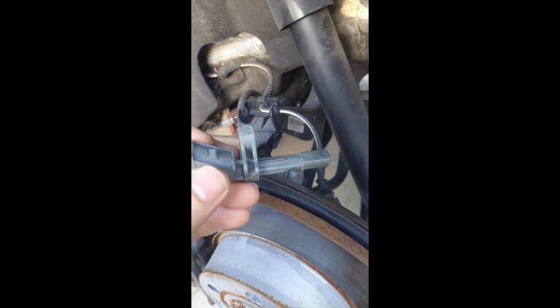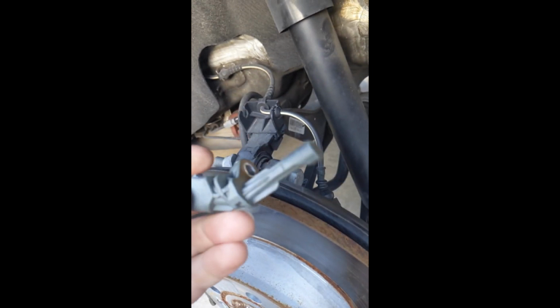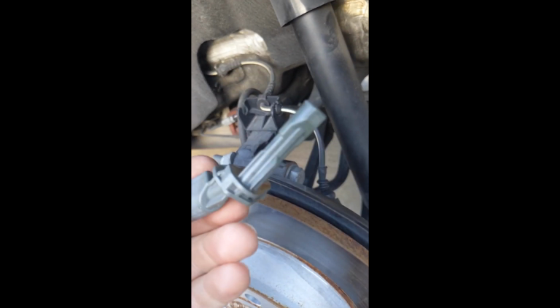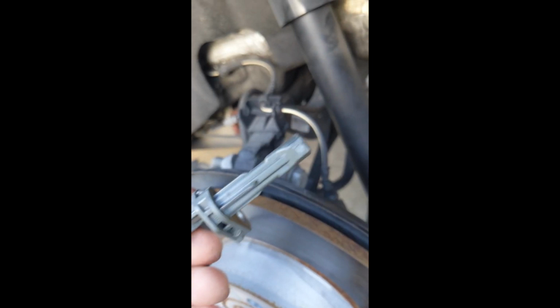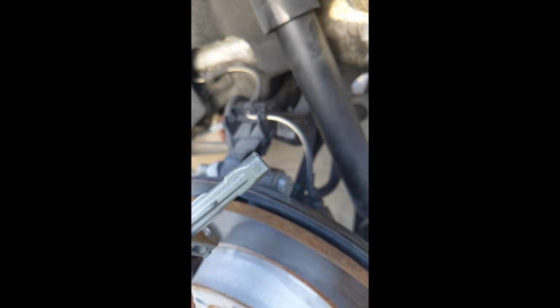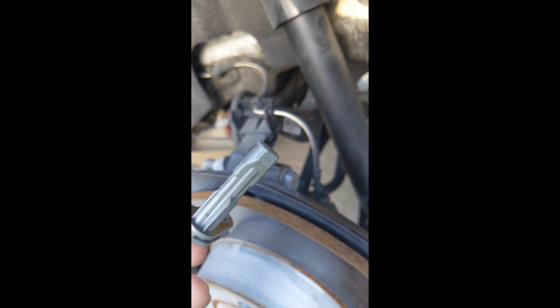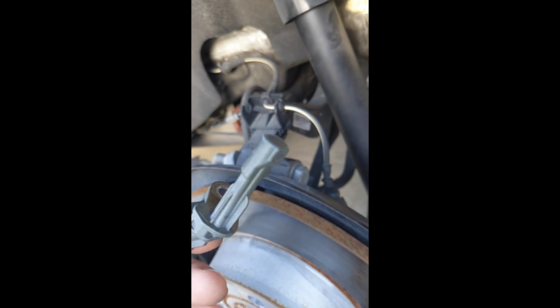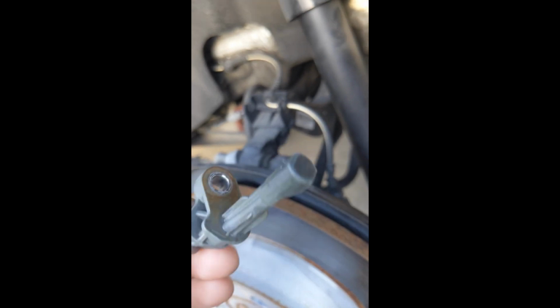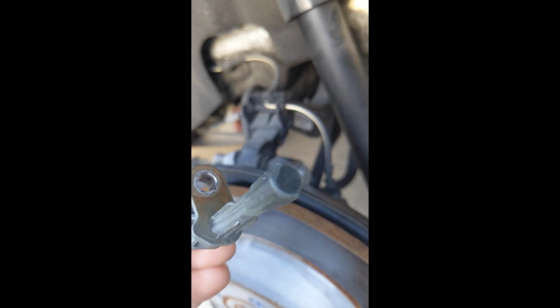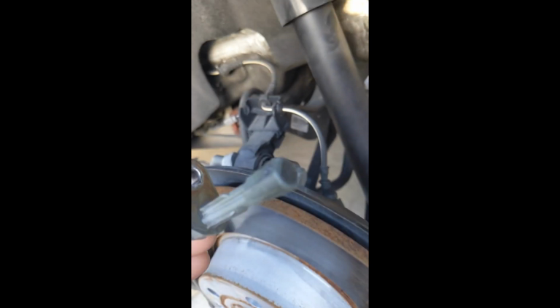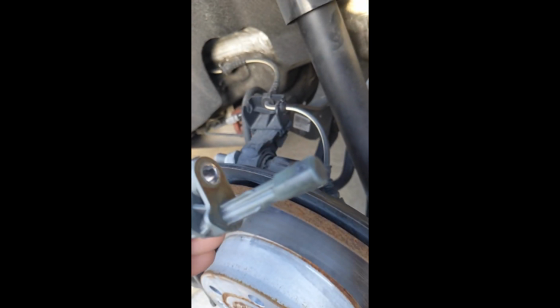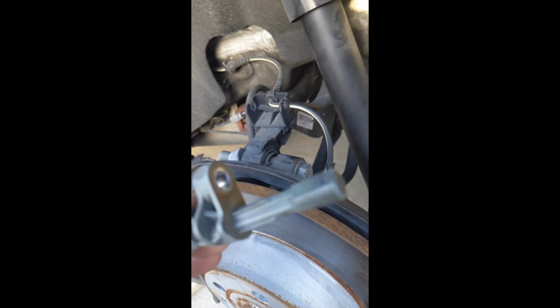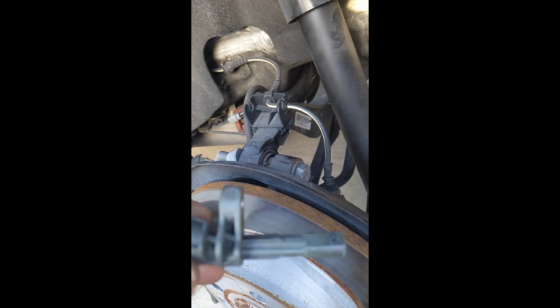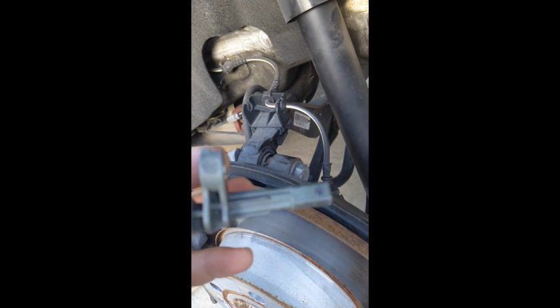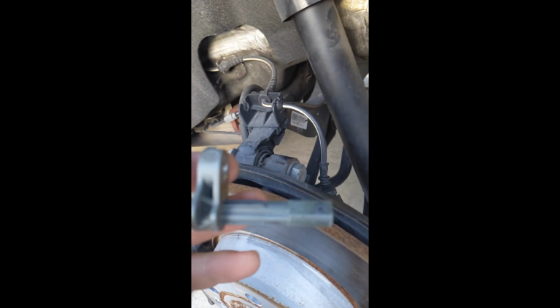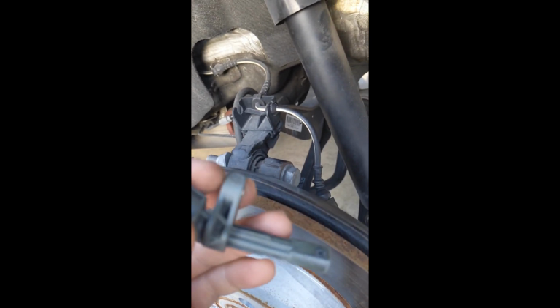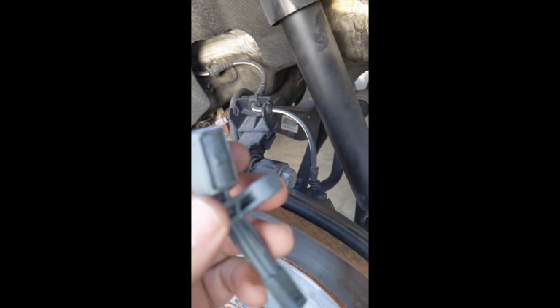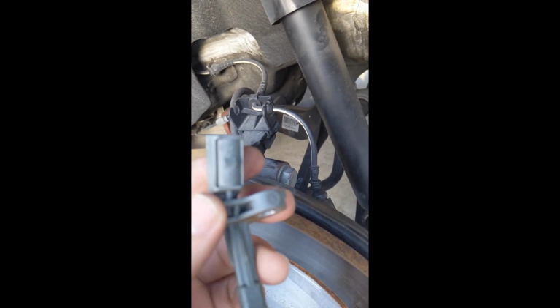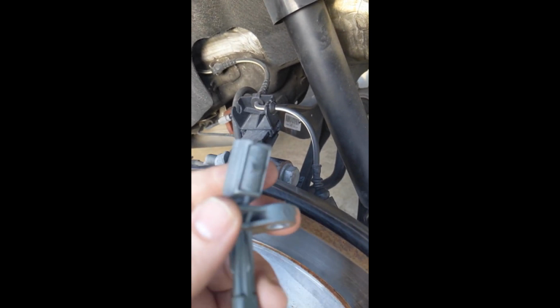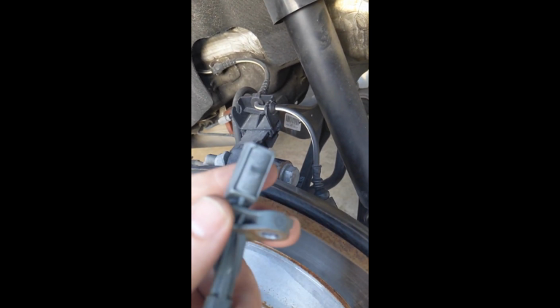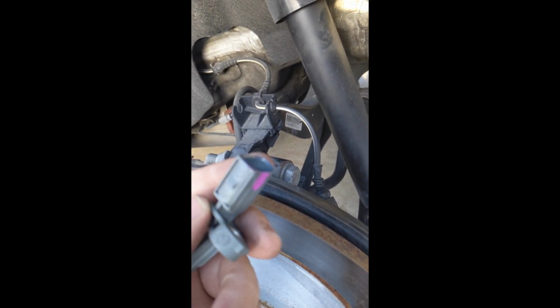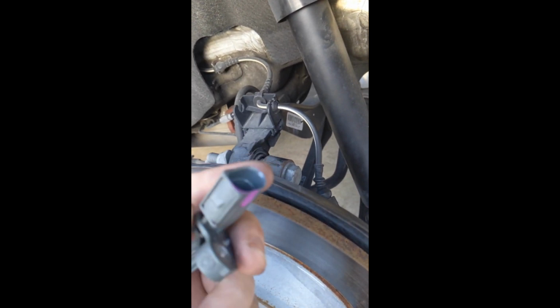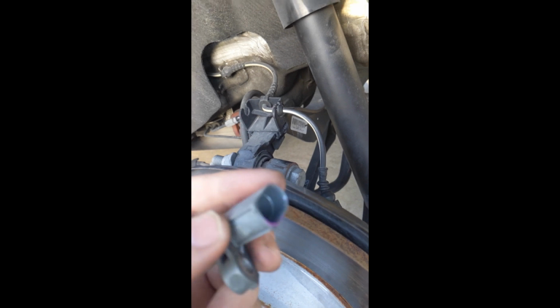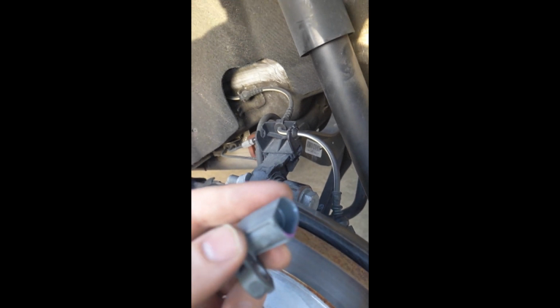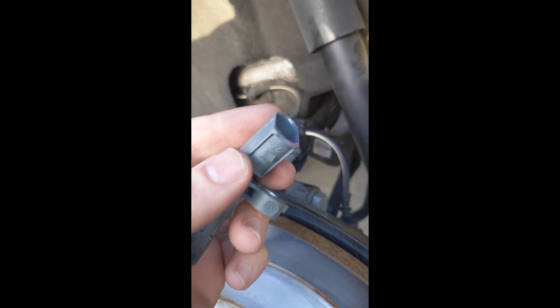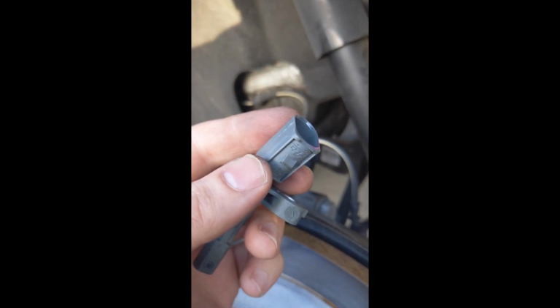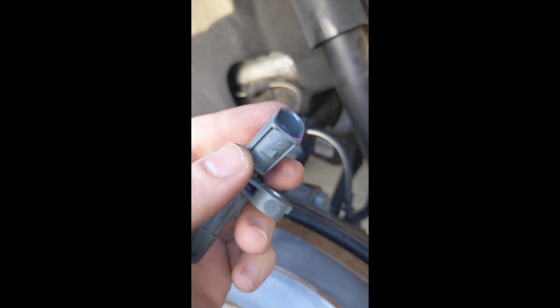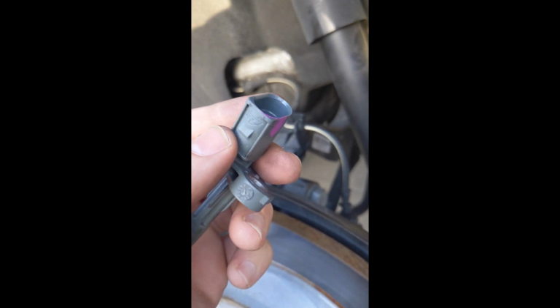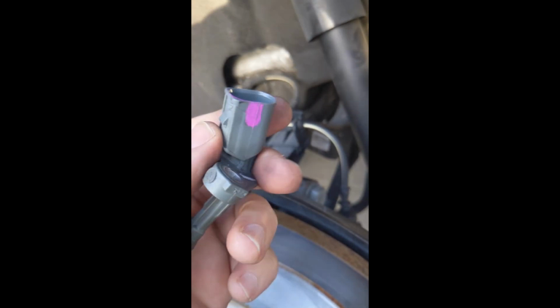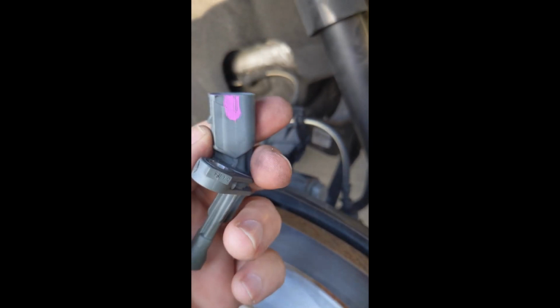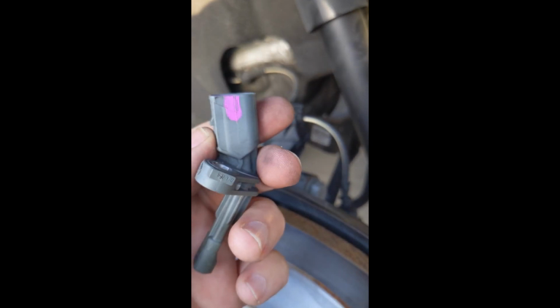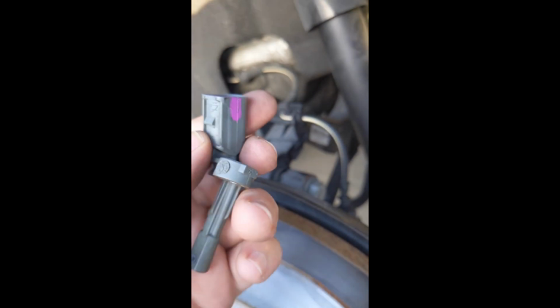I already cleaned it up with a brush and I'm about to put it back in, reset the codes, and see if that fixes all my problems.